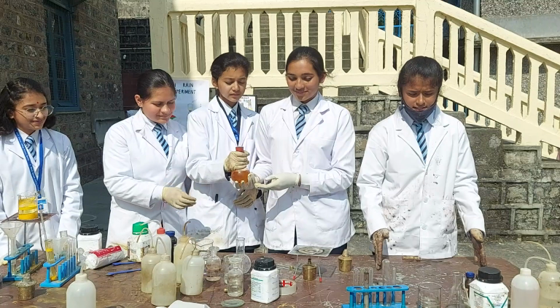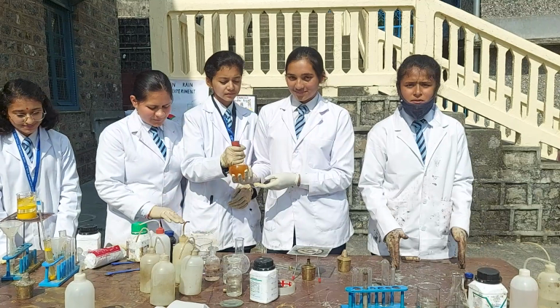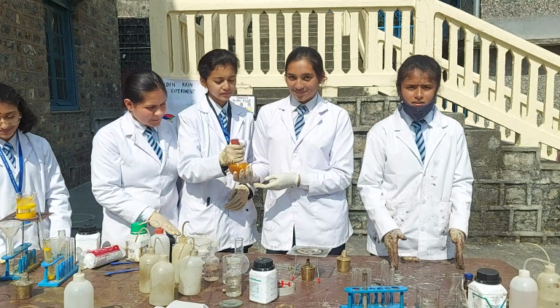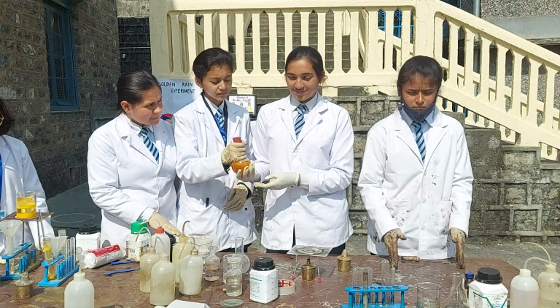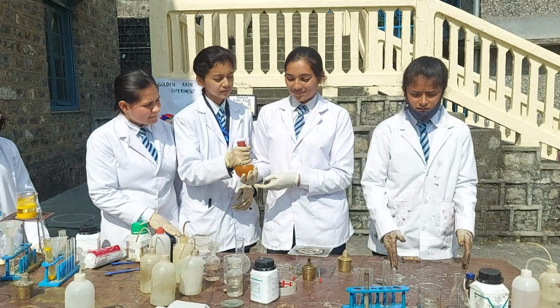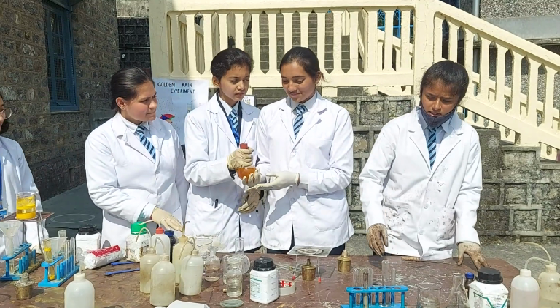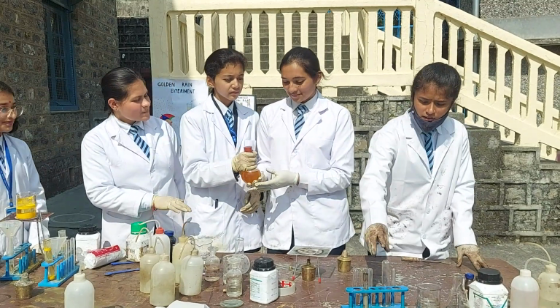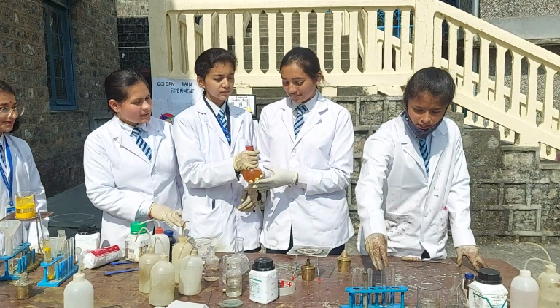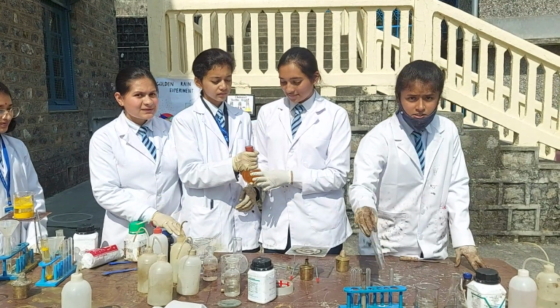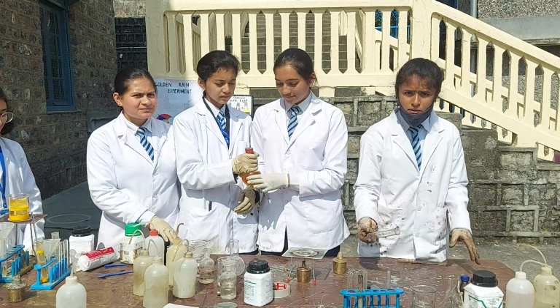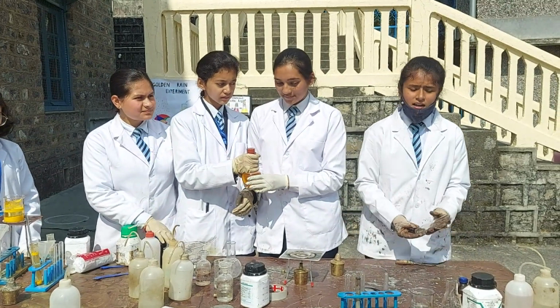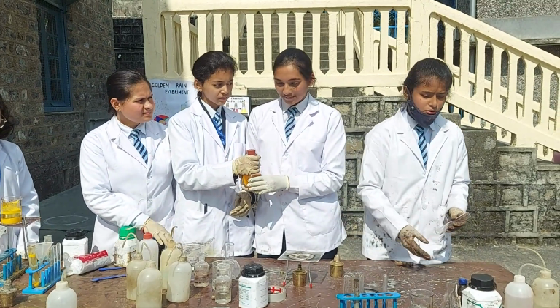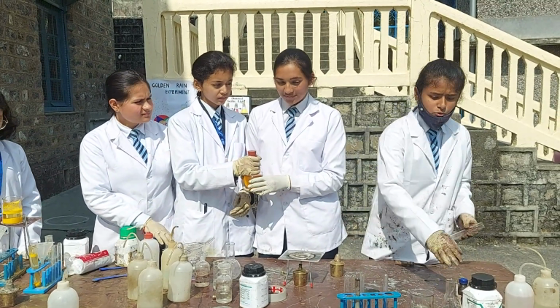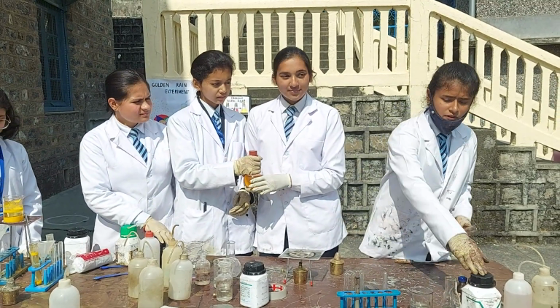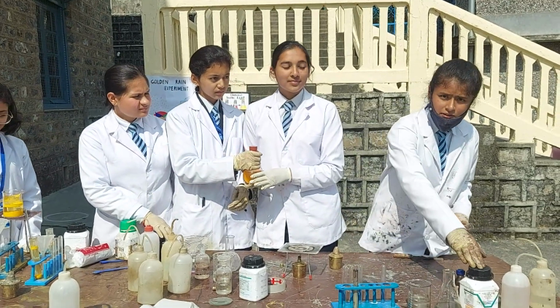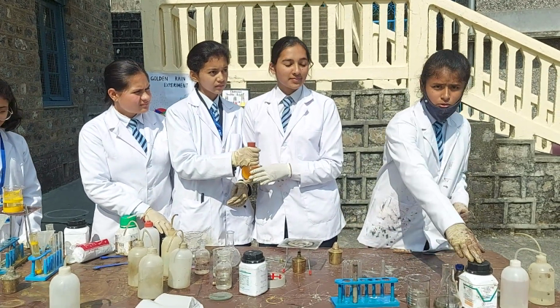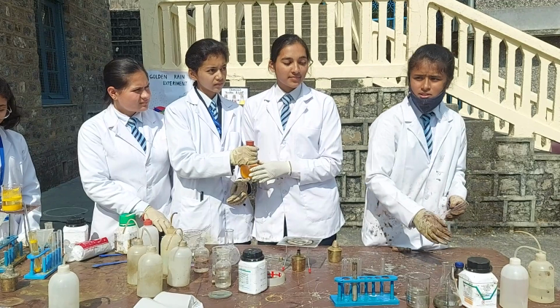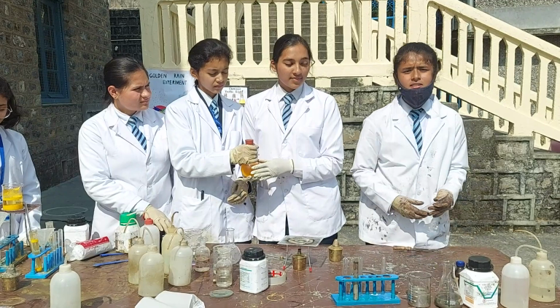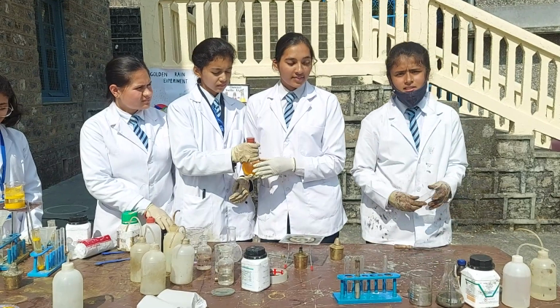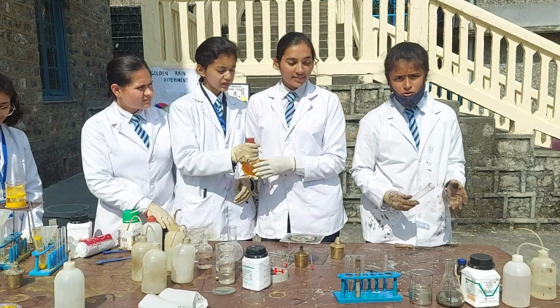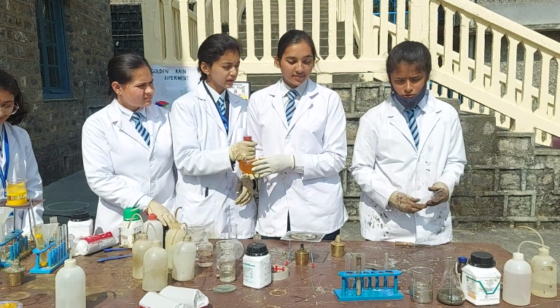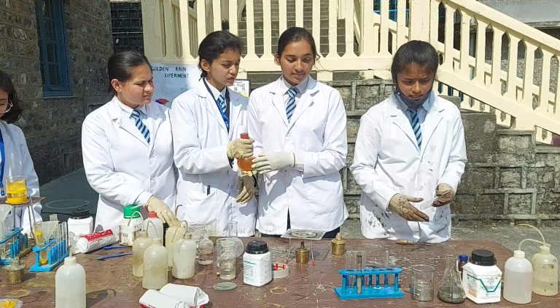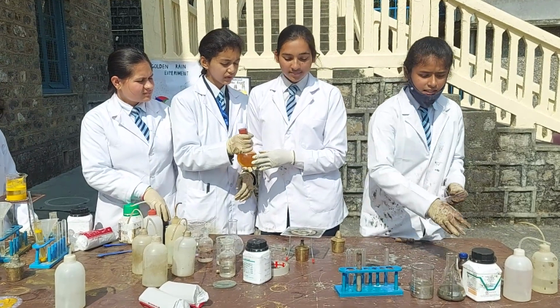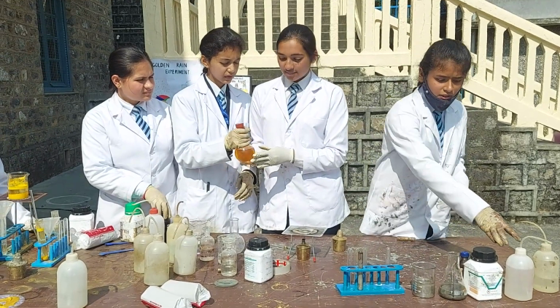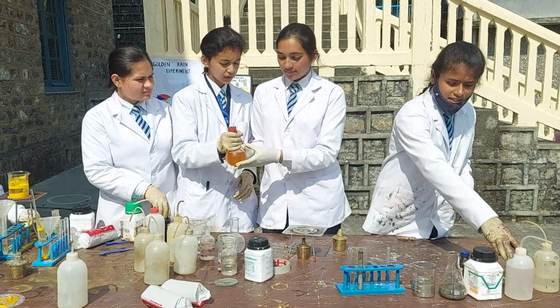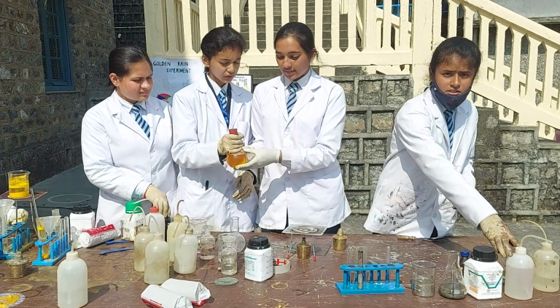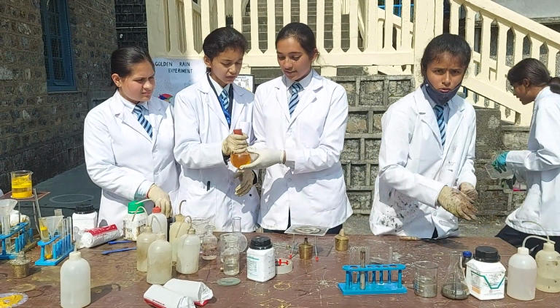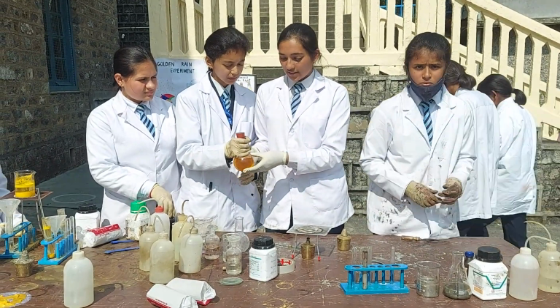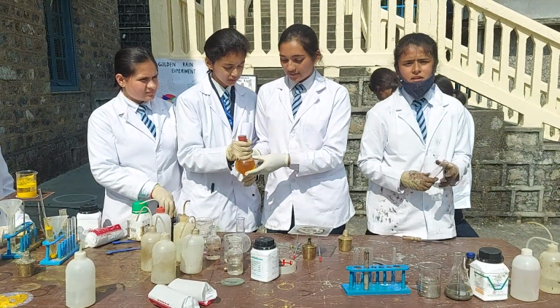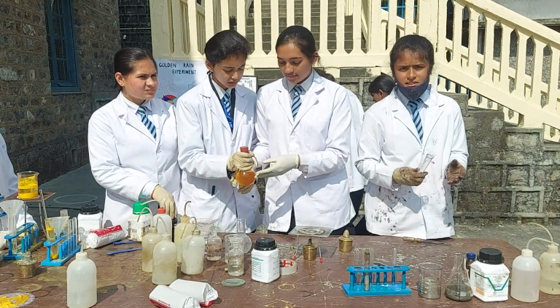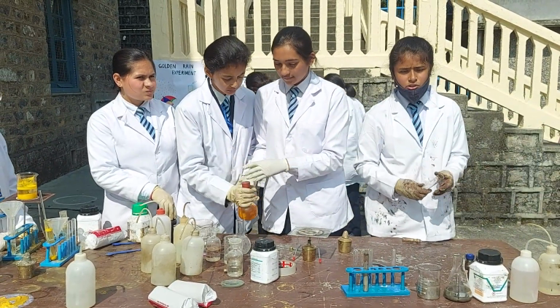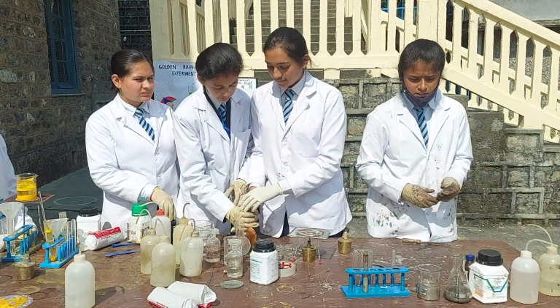We have a silver mirror experiment. In this we have to take a test tube, adding two scoops of anhydrous glucose, and then further adding distilled water to it, making a solution.